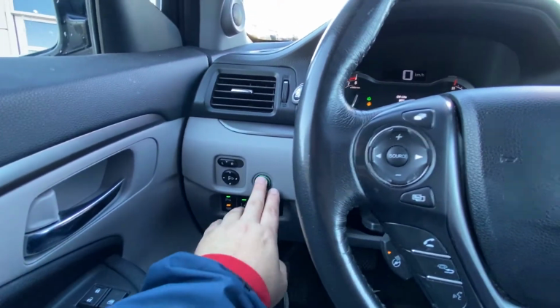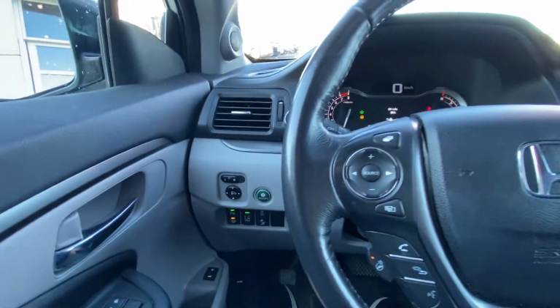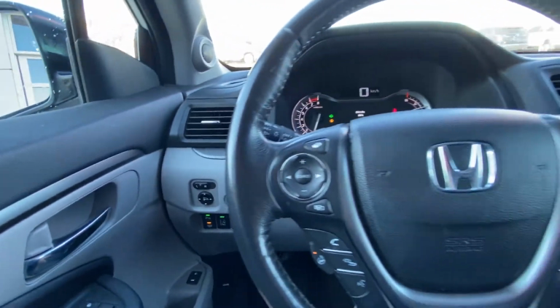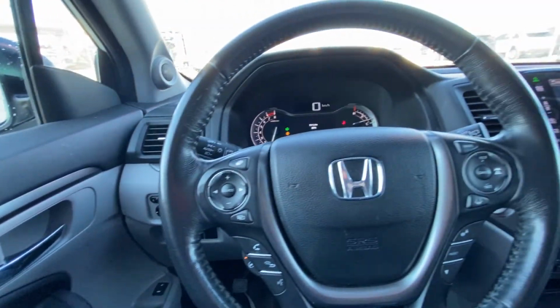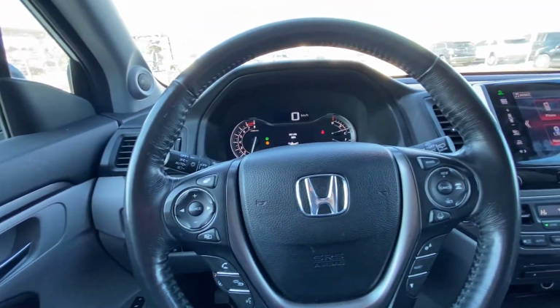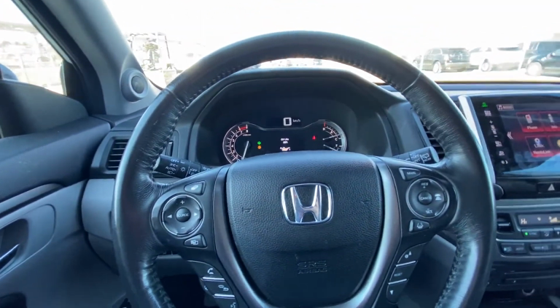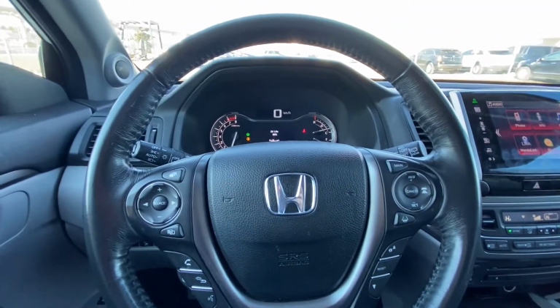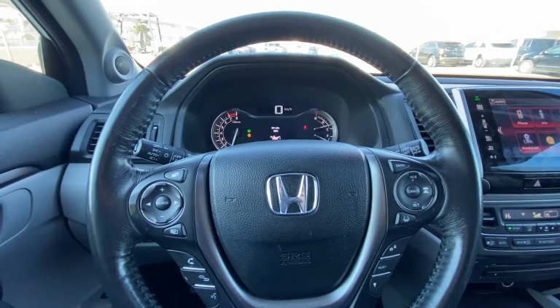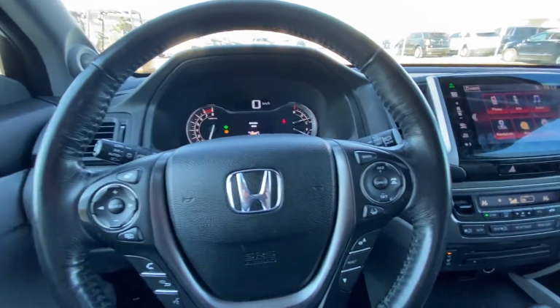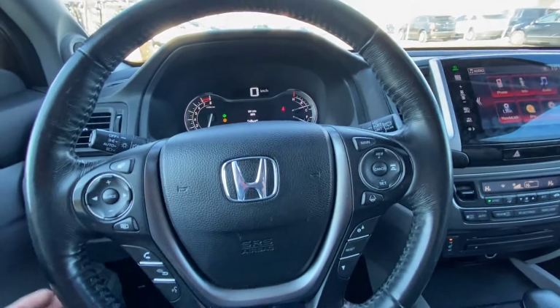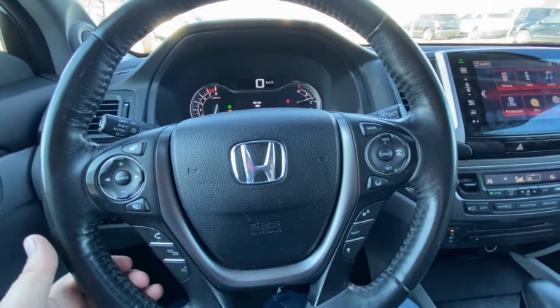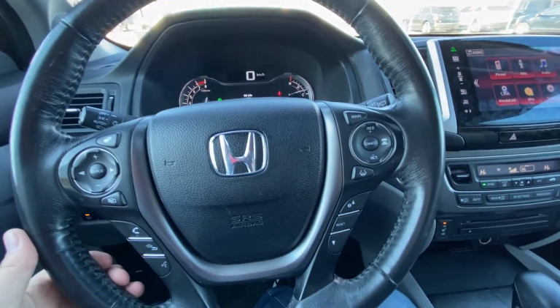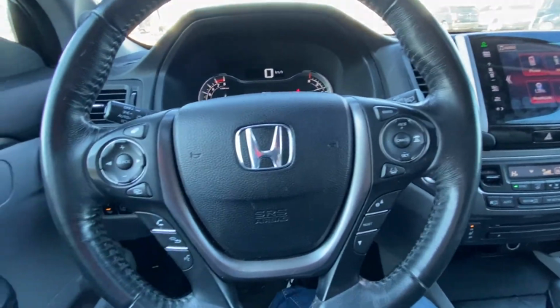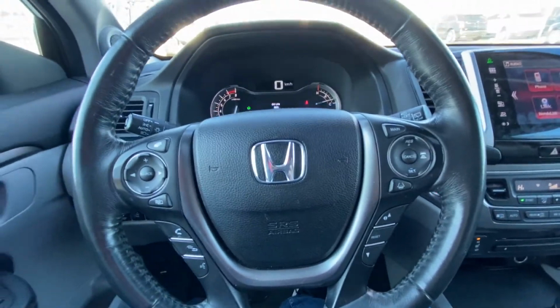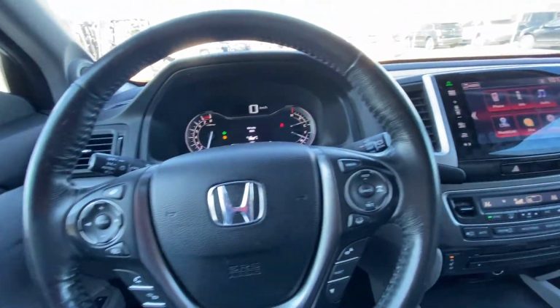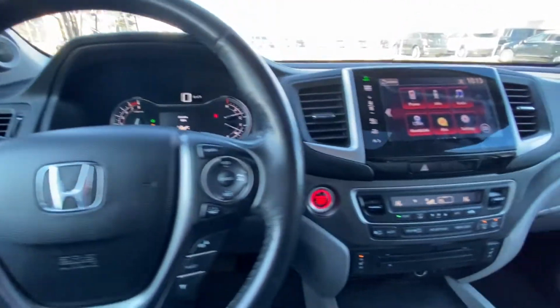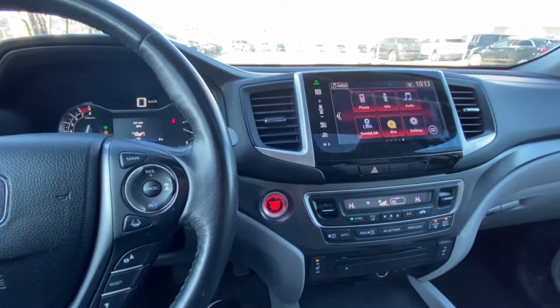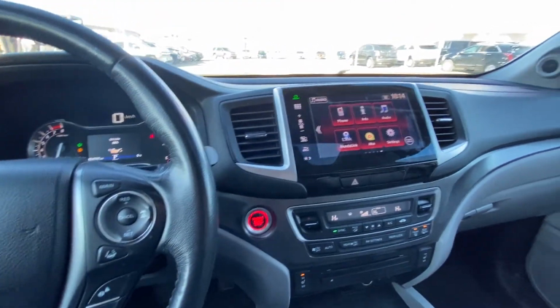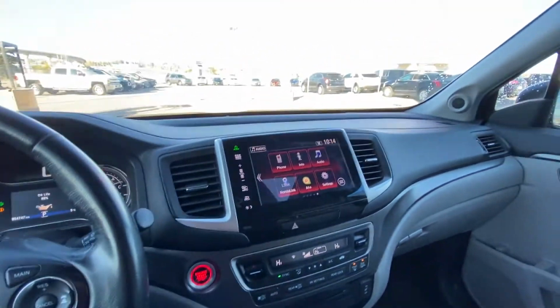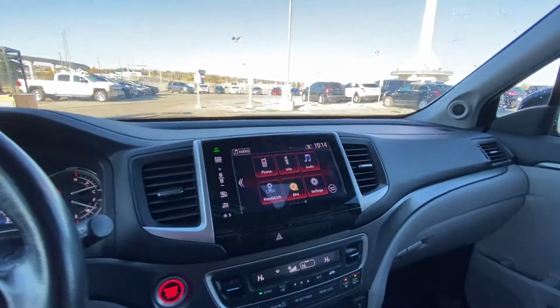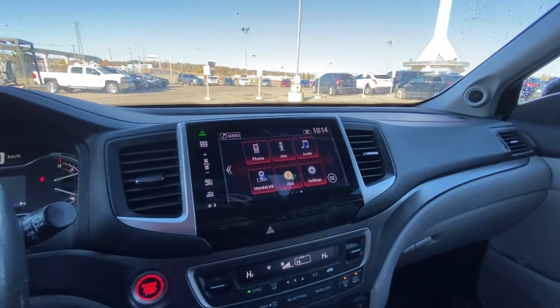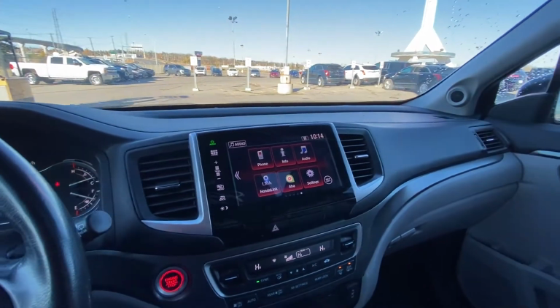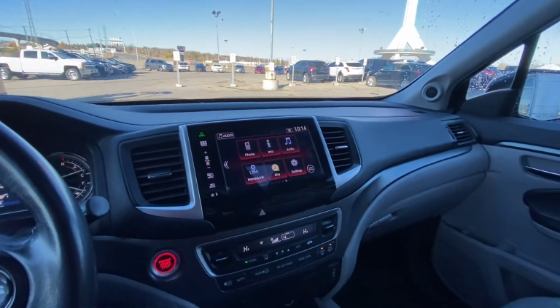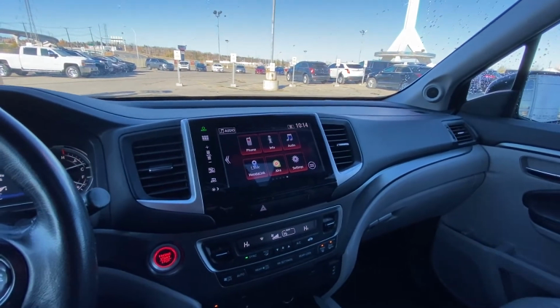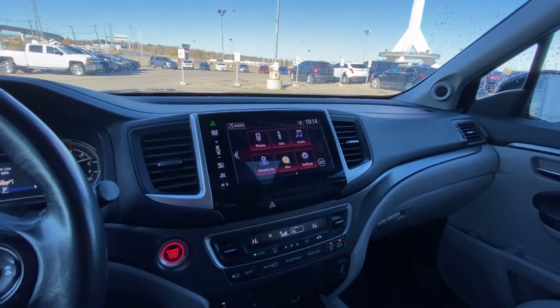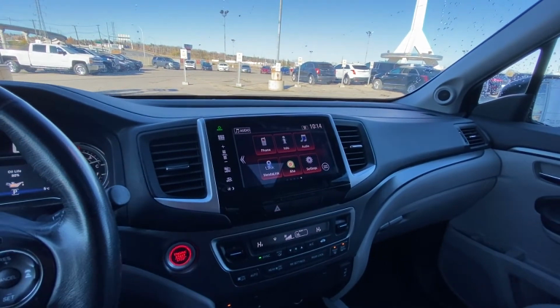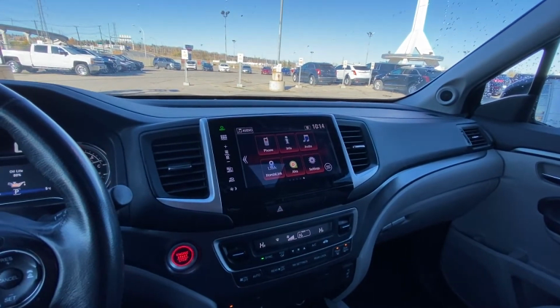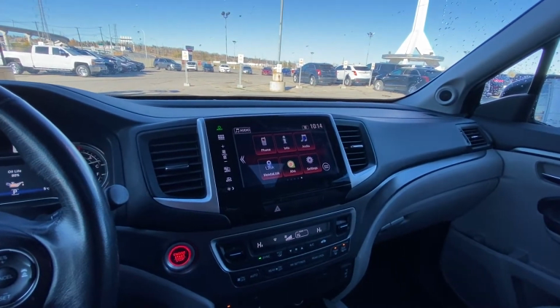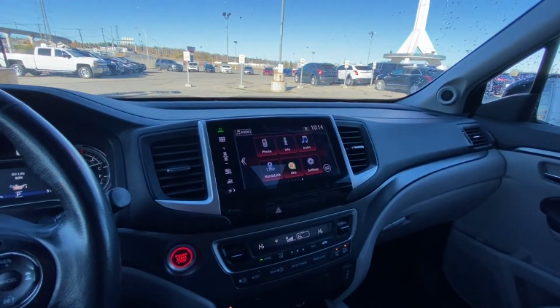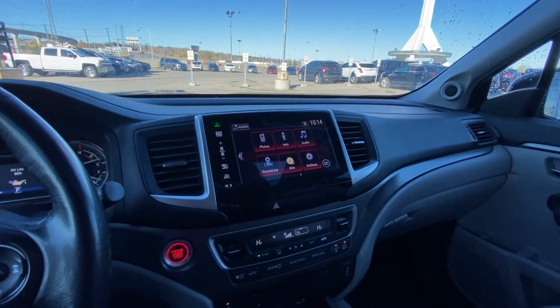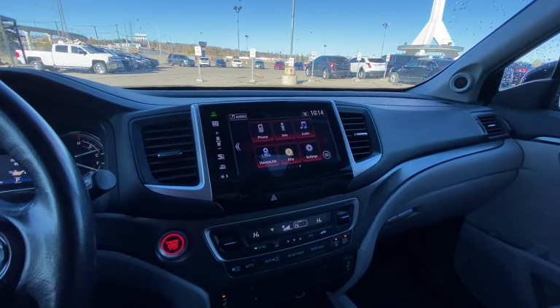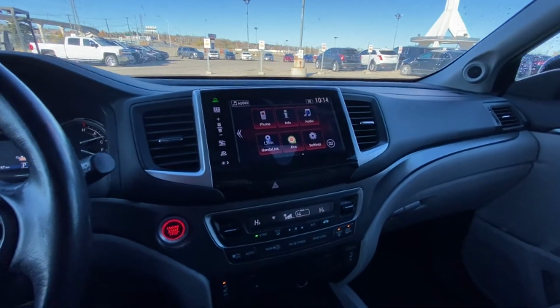Econ mode for getting good gas mileage in your Honda. You have a leather-wrapped heated steering wheel with cruise control and audio controls. Push-button ignition, a nice large touchscreen, and Honda Link as well. Phone connectivity and audio controls.